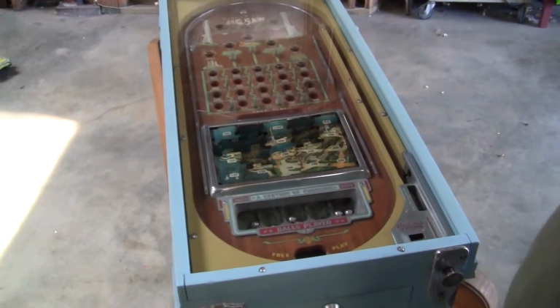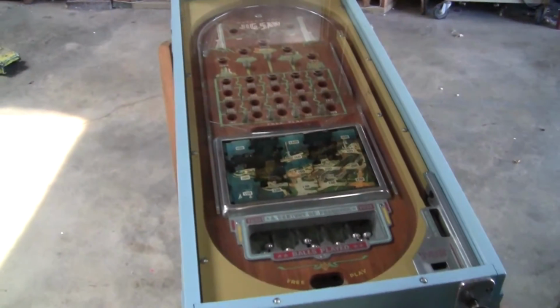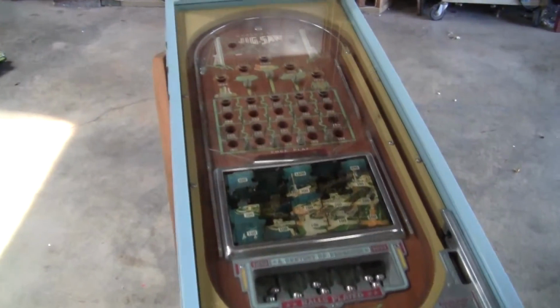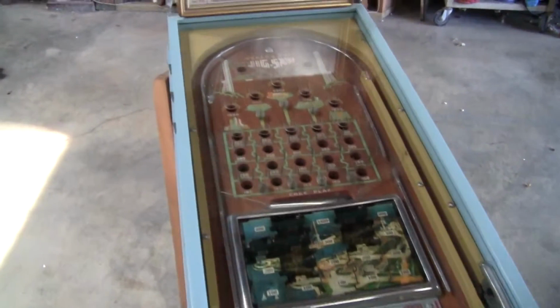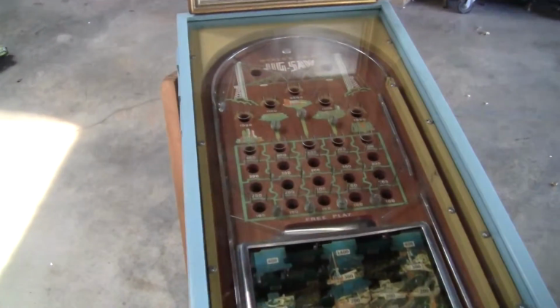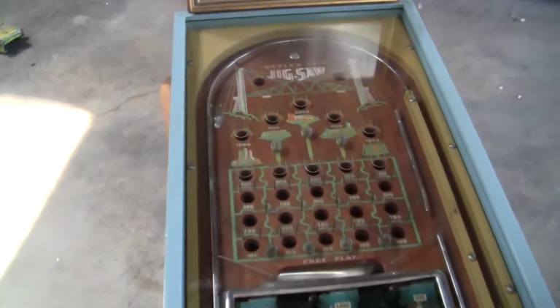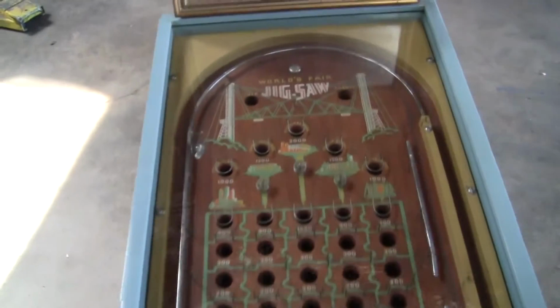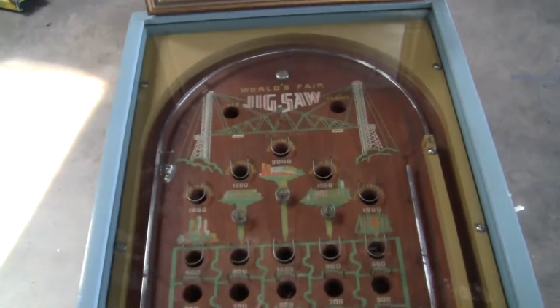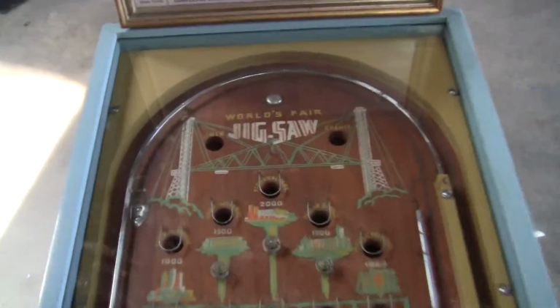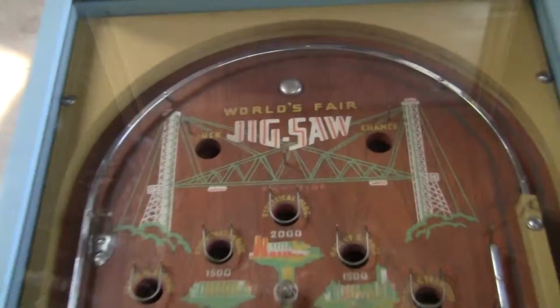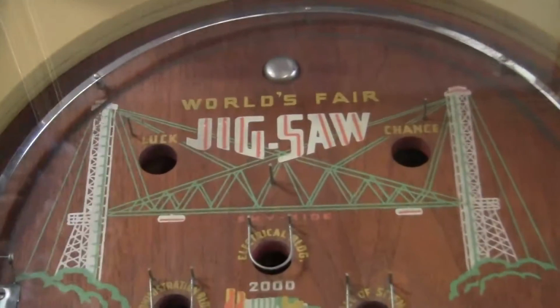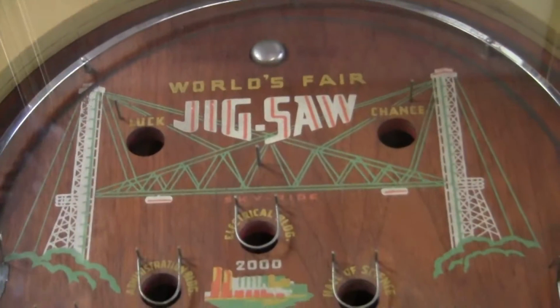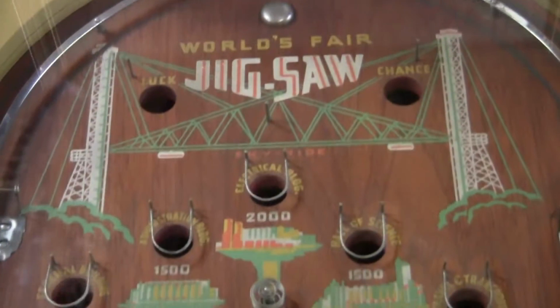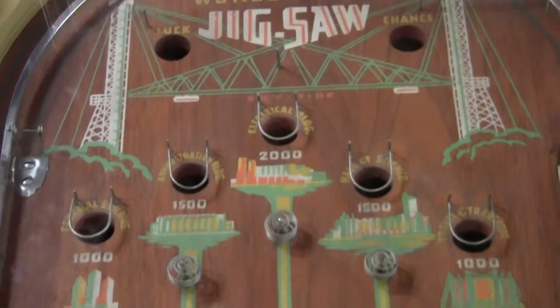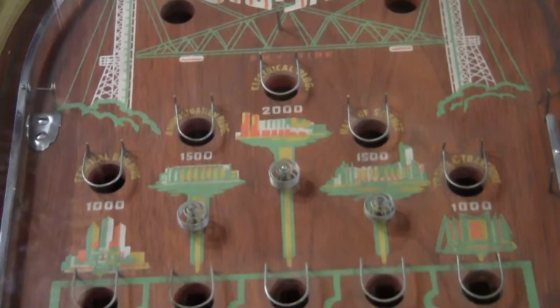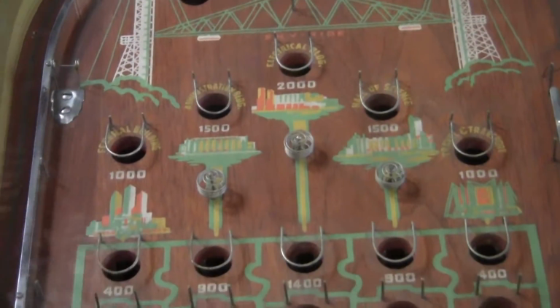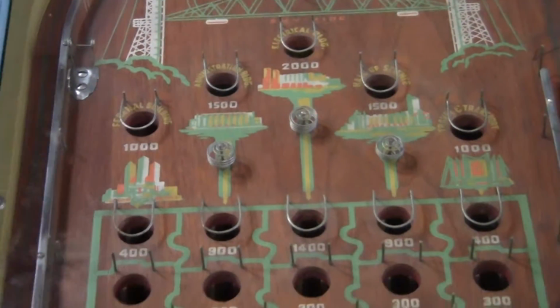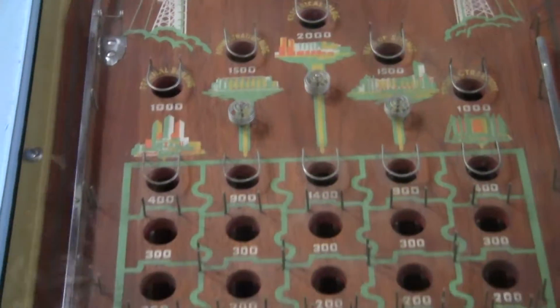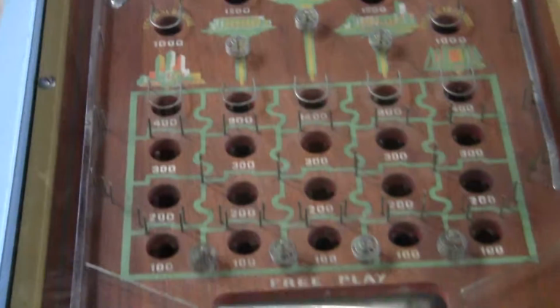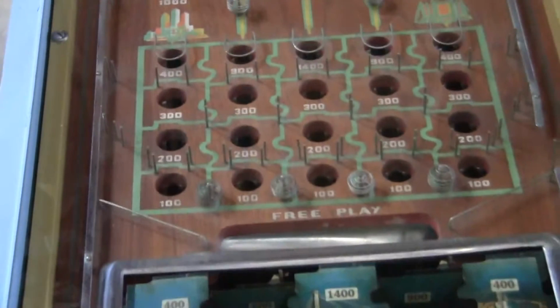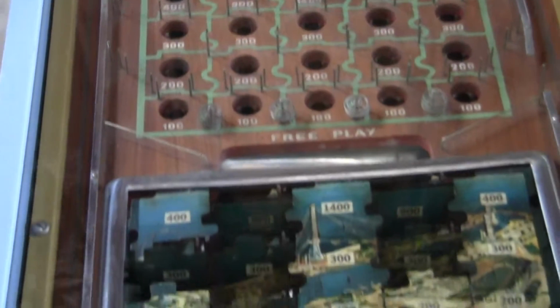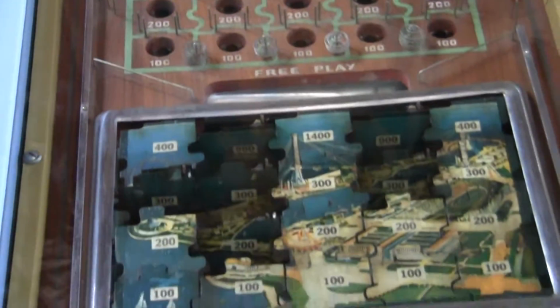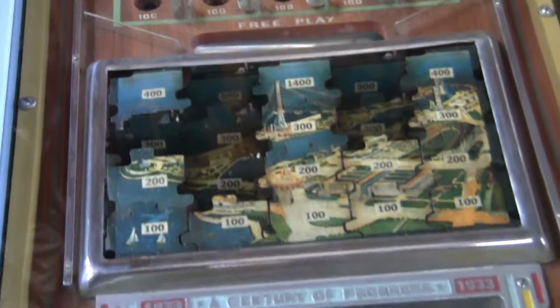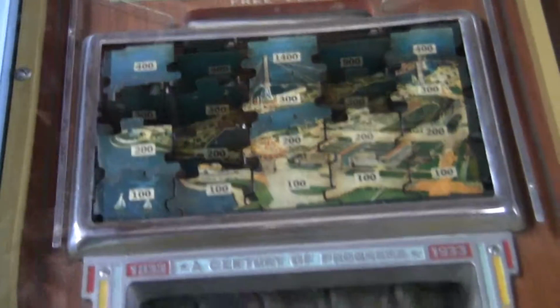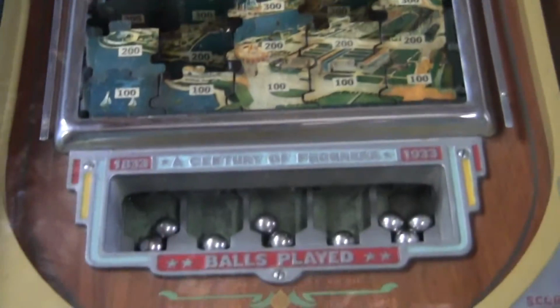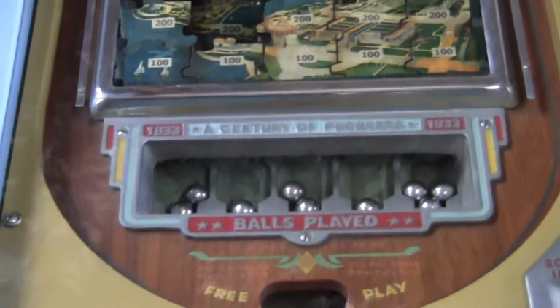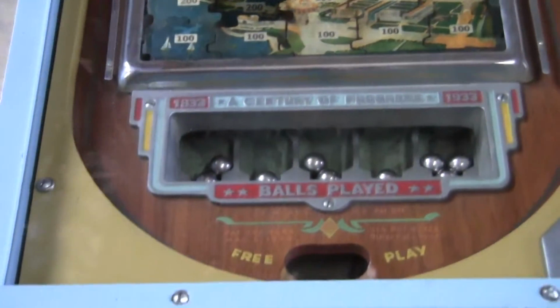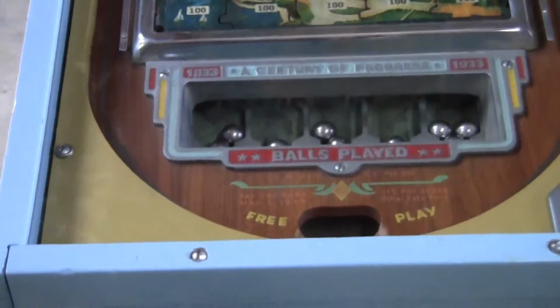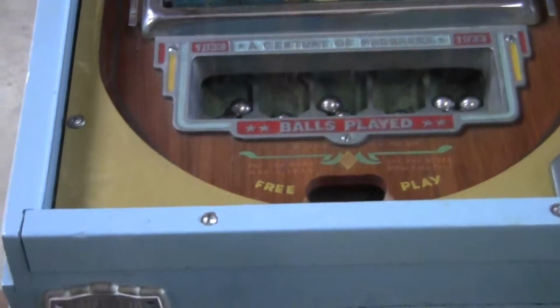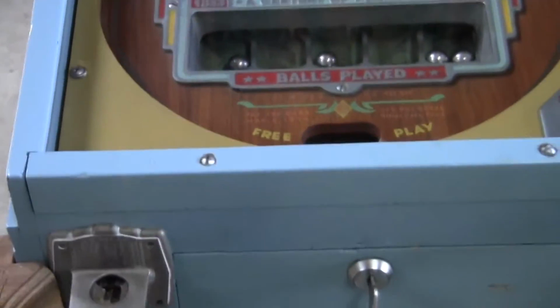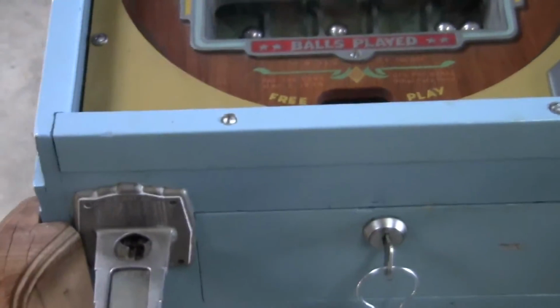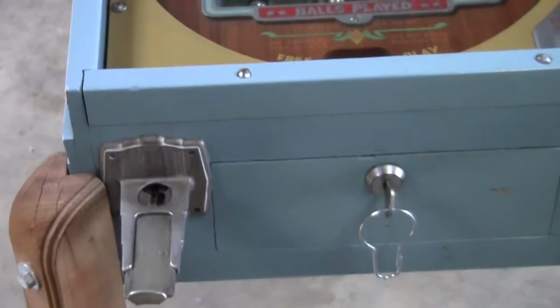If you have any questions or comments, please give us a call or message us. Please check out our other options as we're selling similar items. This is an excellent example of a World's Fair pinball machine. Thank you very much and have a great day.